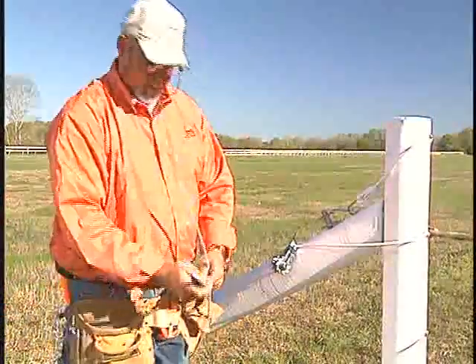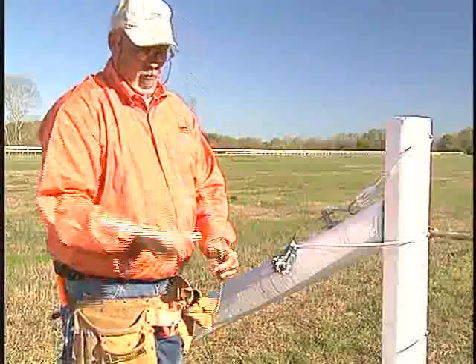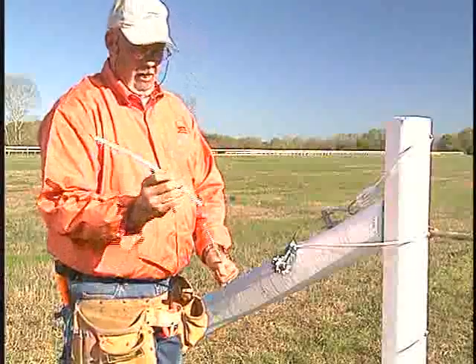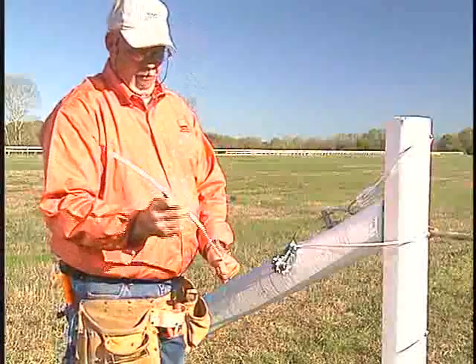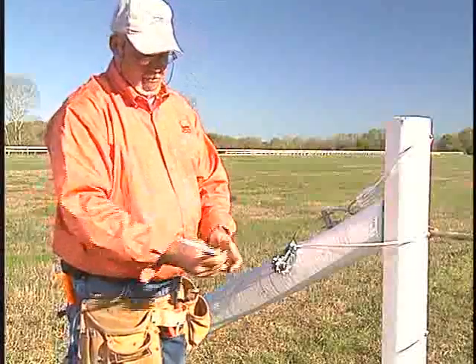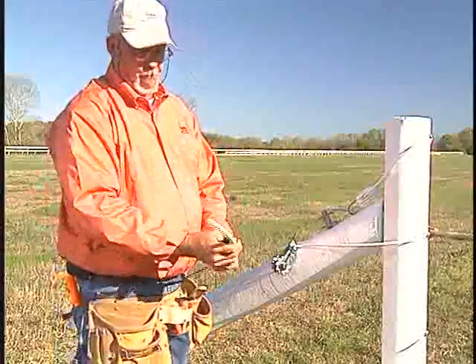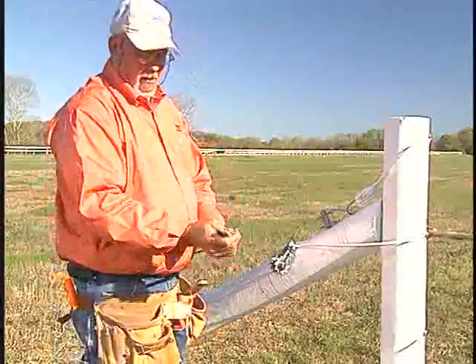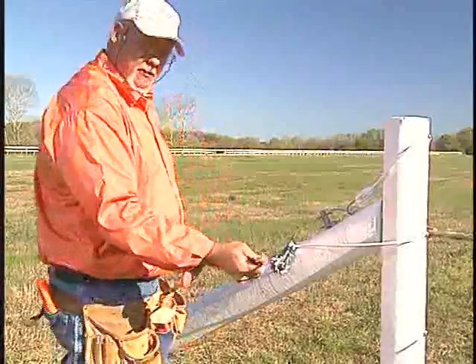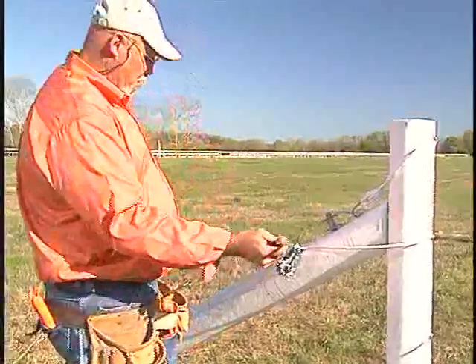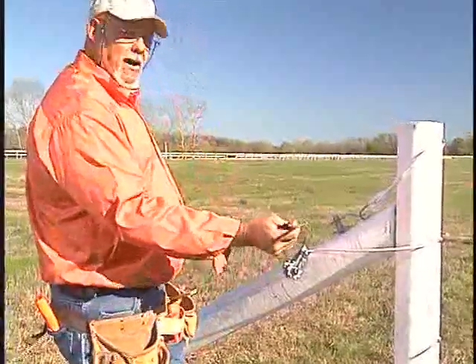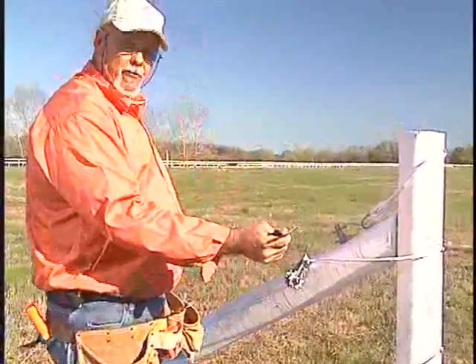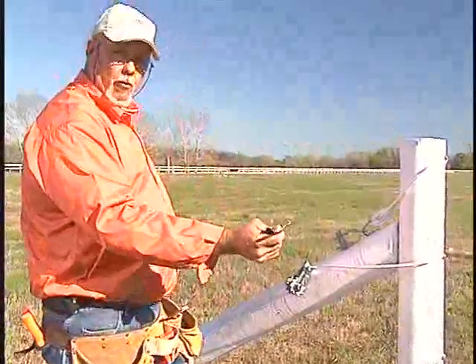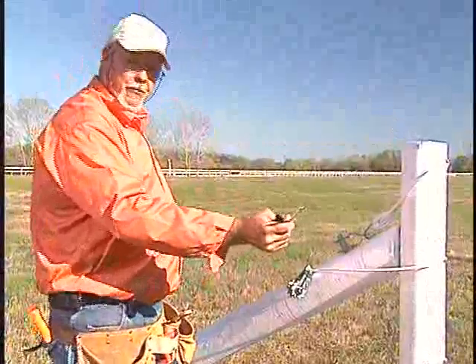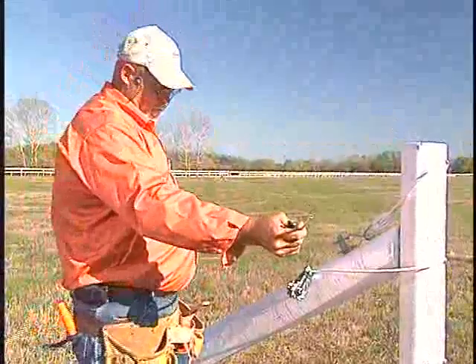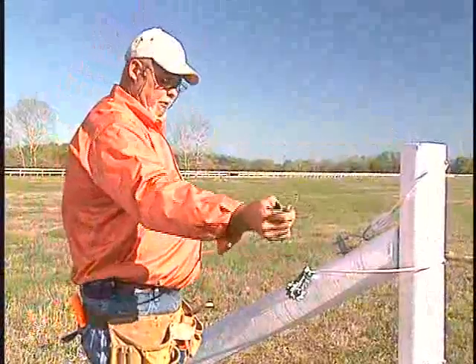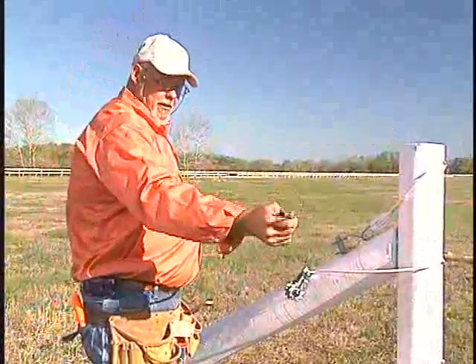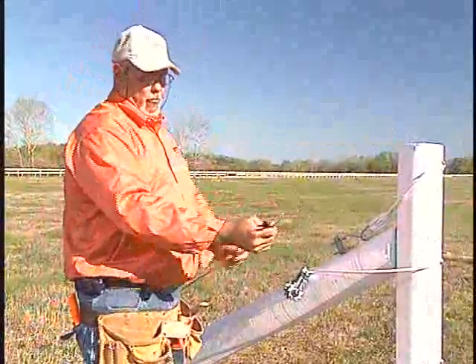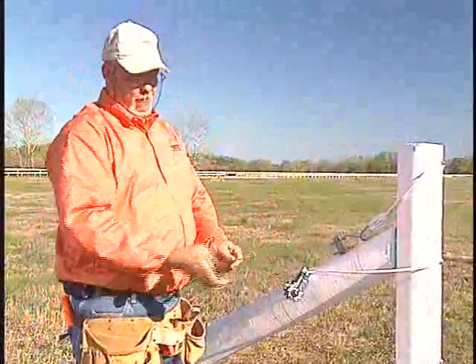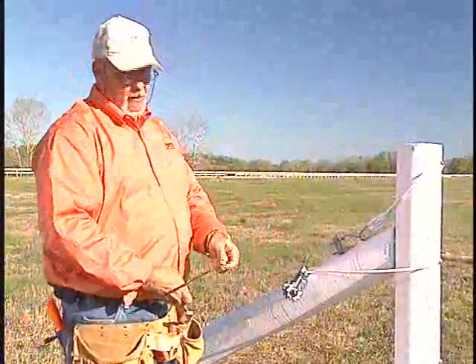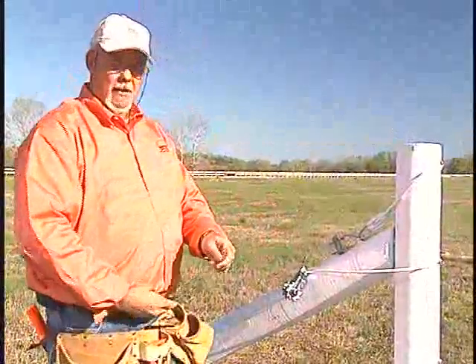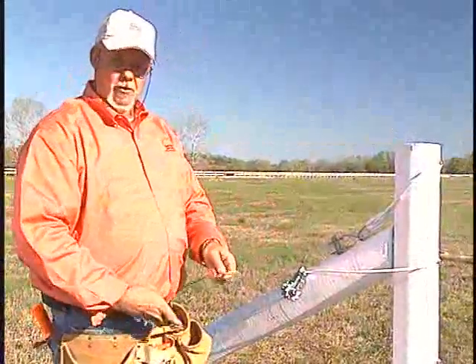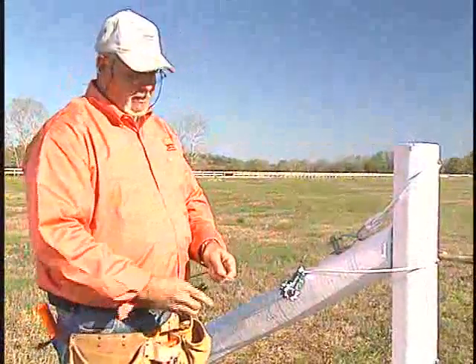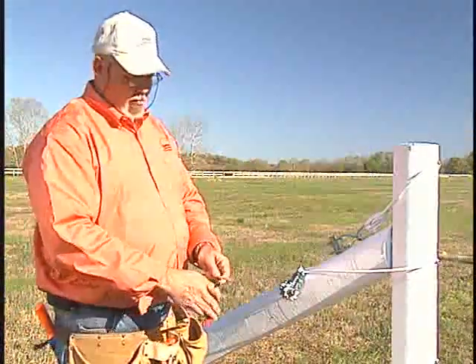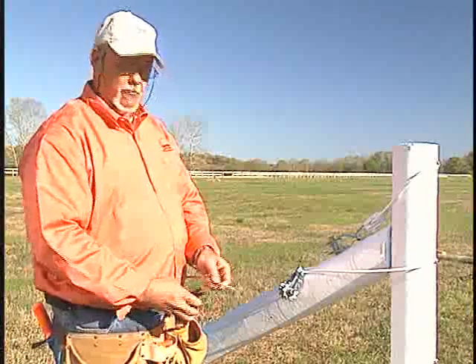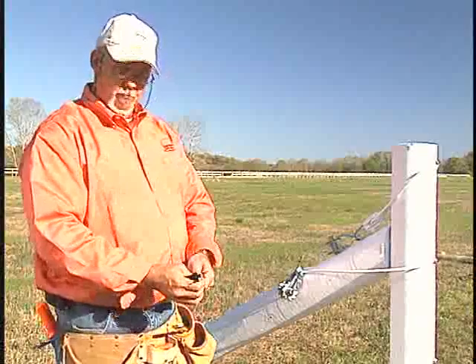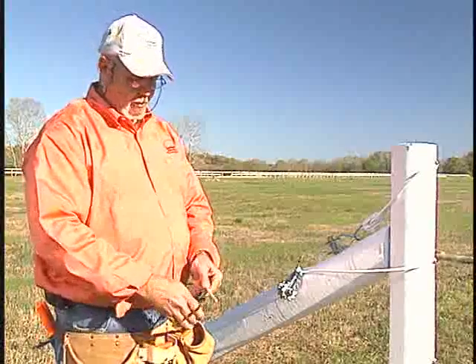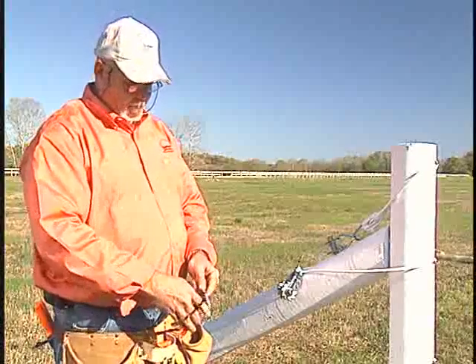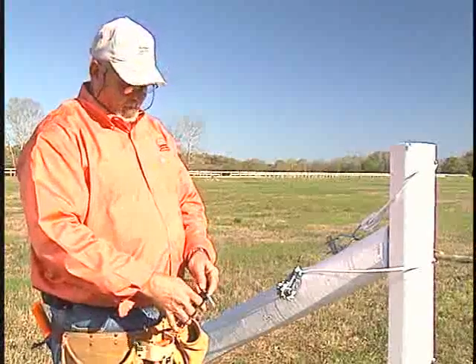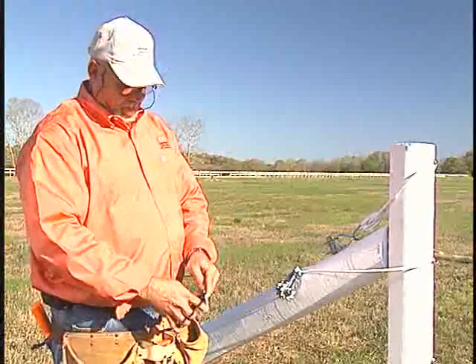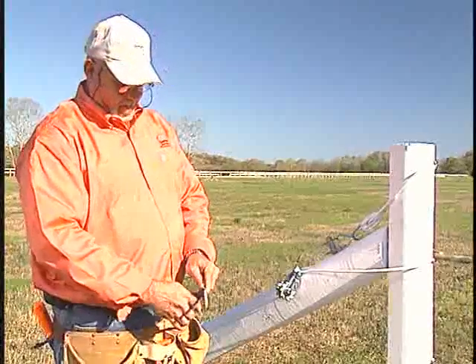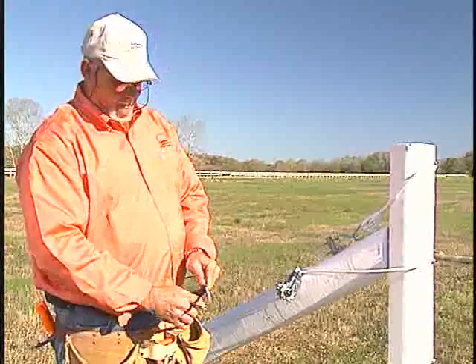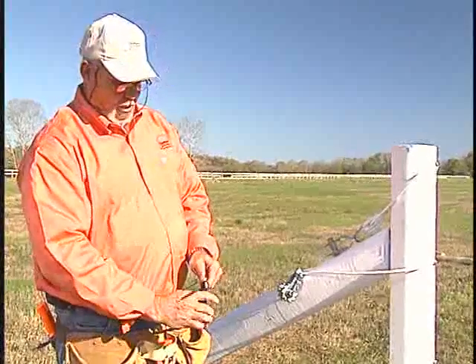Then what we do is we slide it on here like so. Slide this all the way up the wire to your far corner where you've come around your outer corner, and that'll terminate that corner off so you have no conduction.